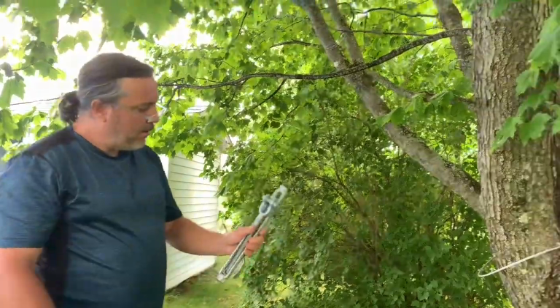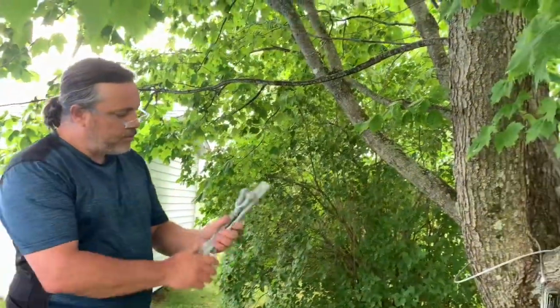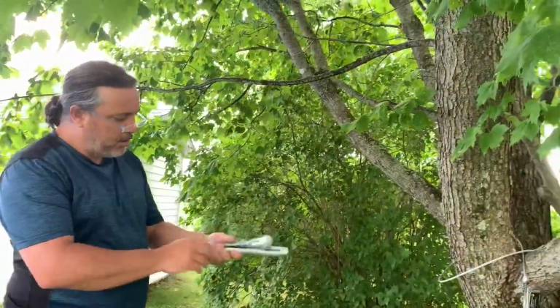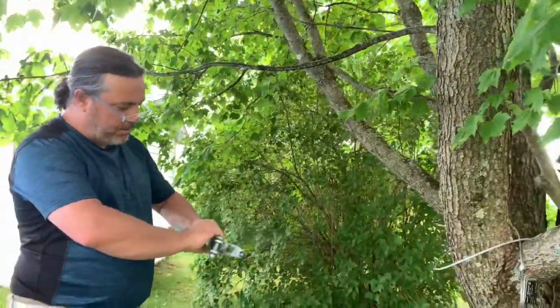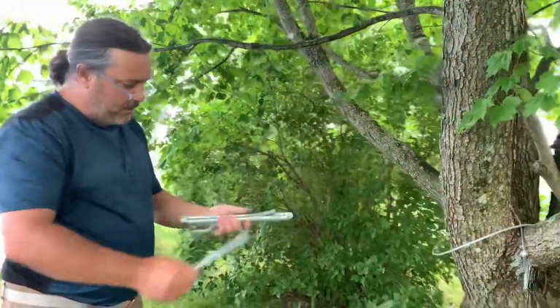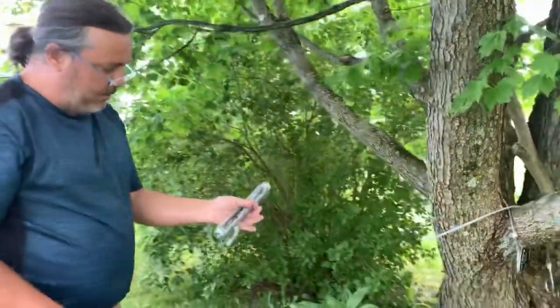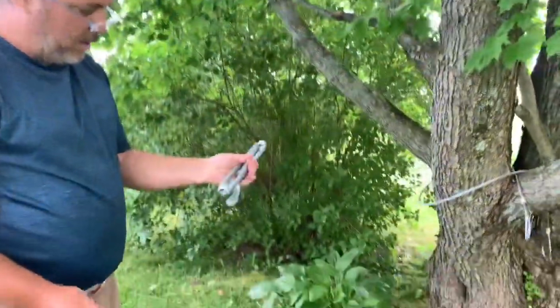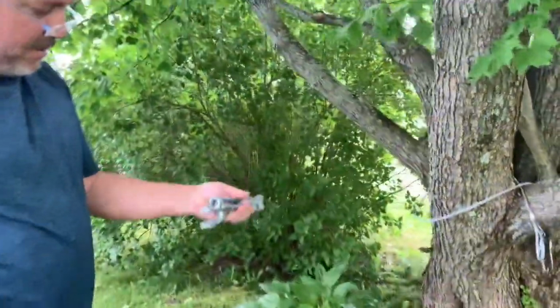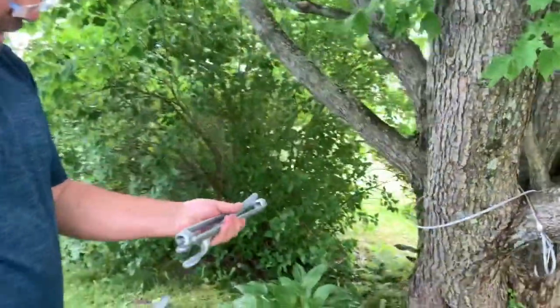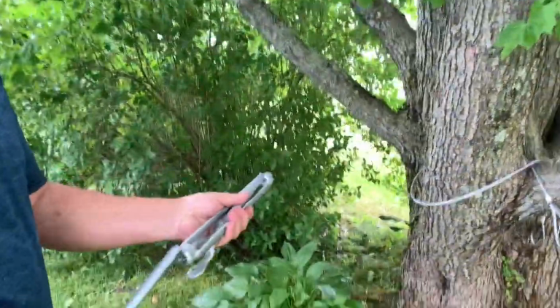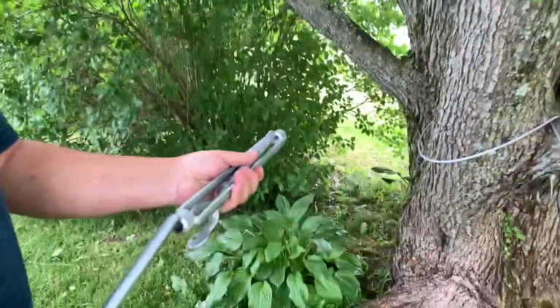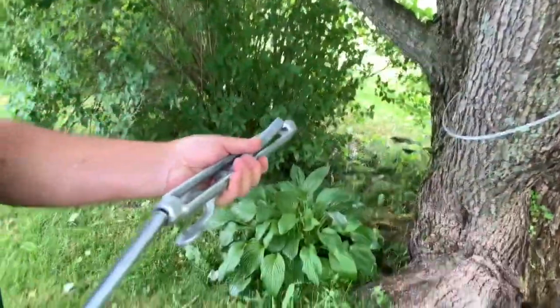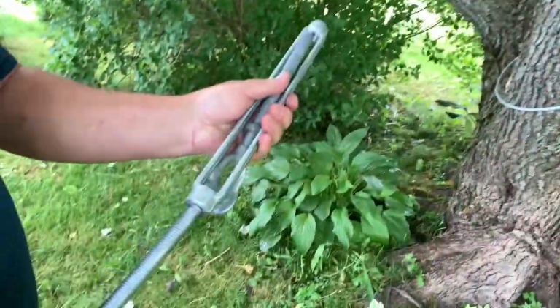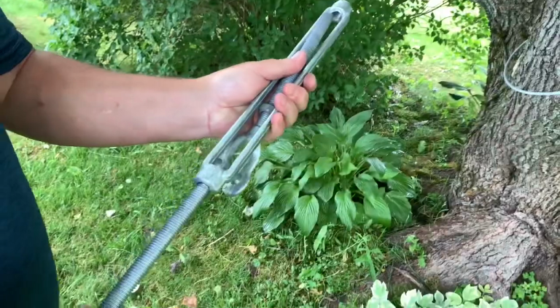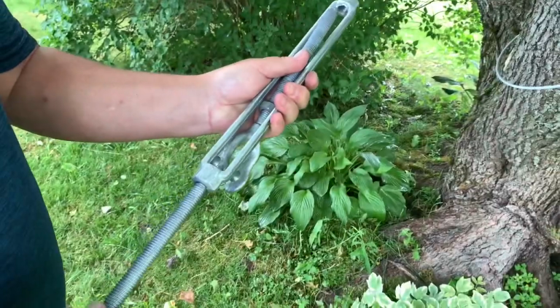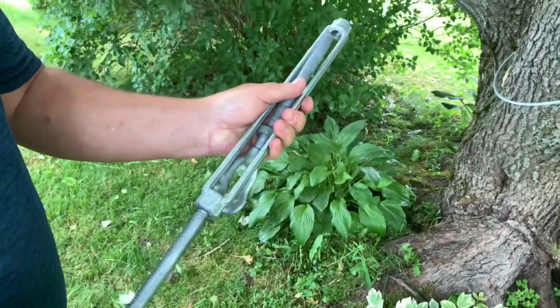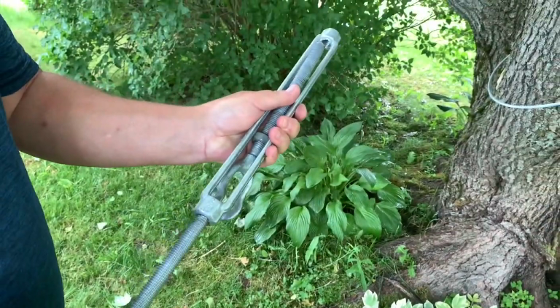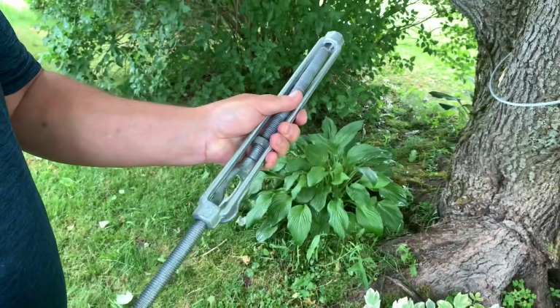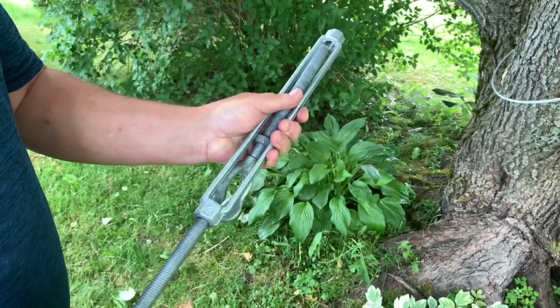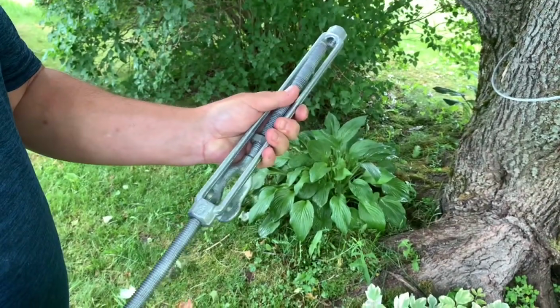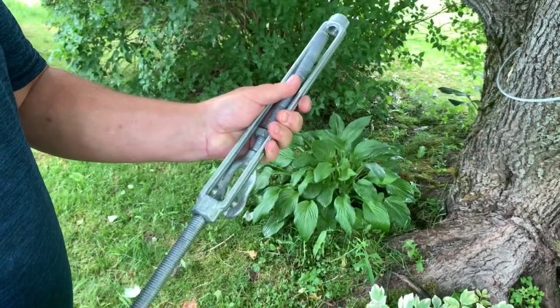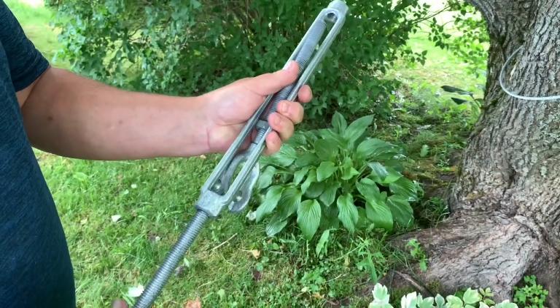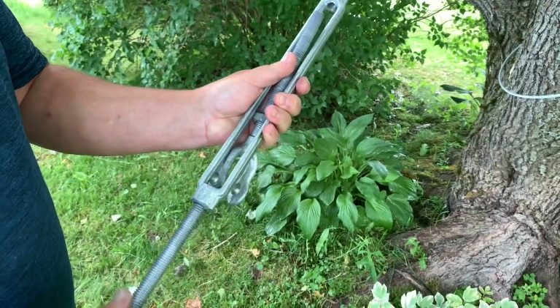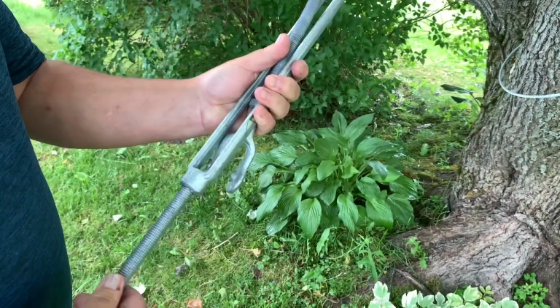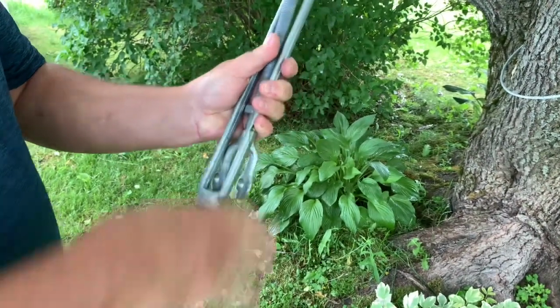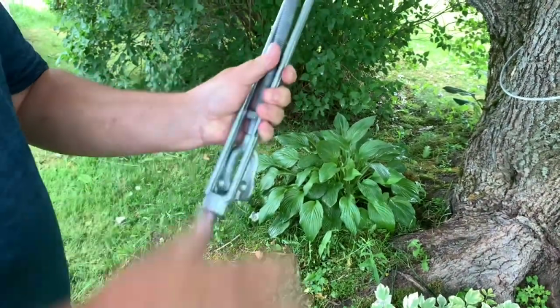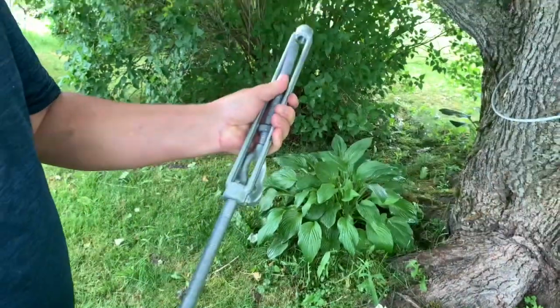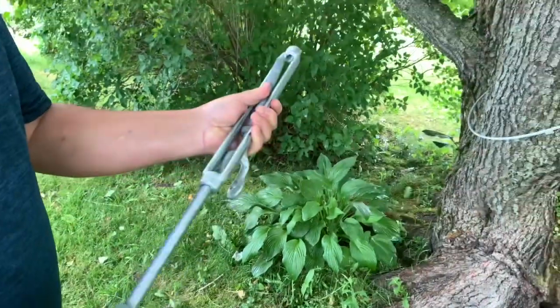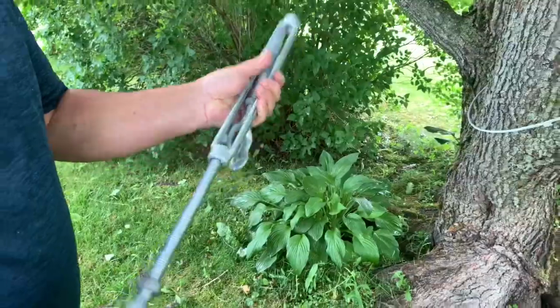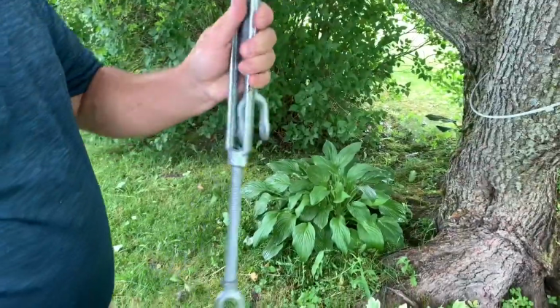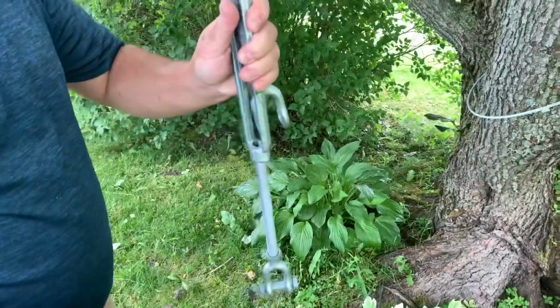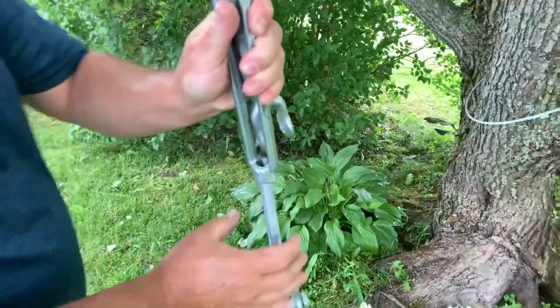Your turnbuckle comes unassembled like this. This helps you save on shipping, because if it's too long, then the box is bigger and it costs more.